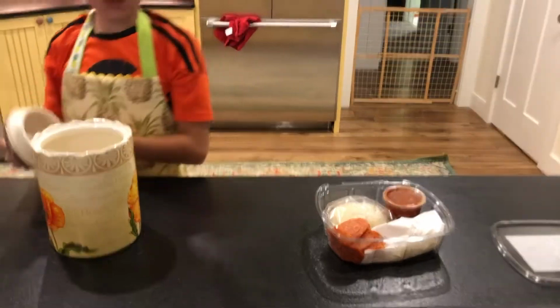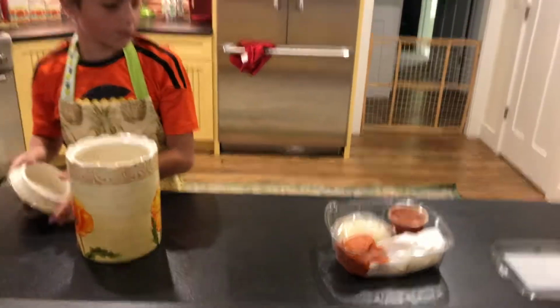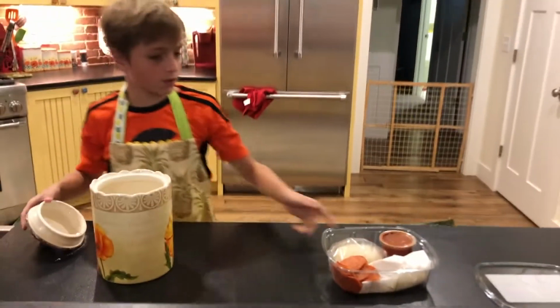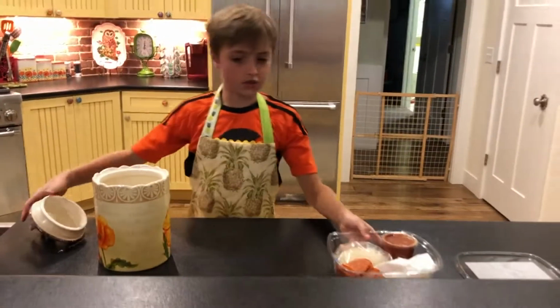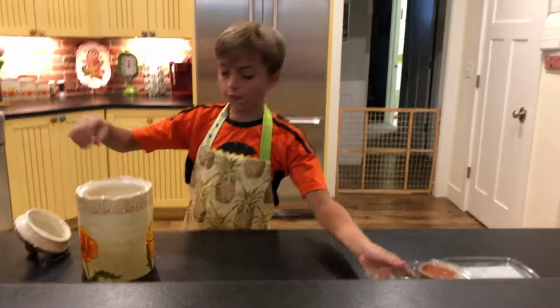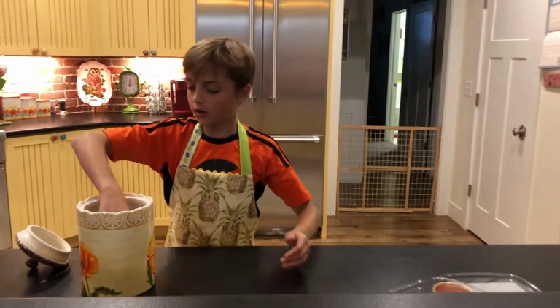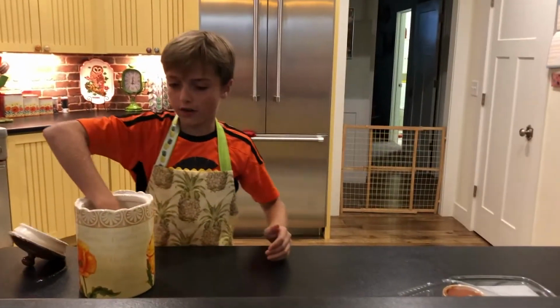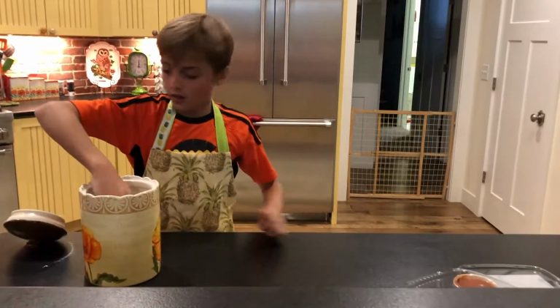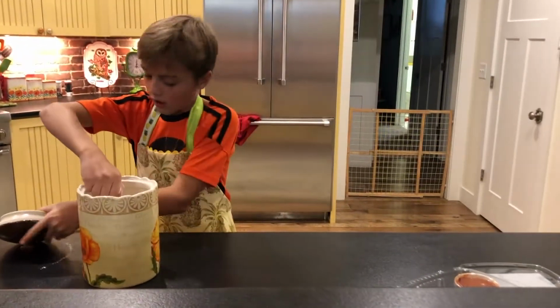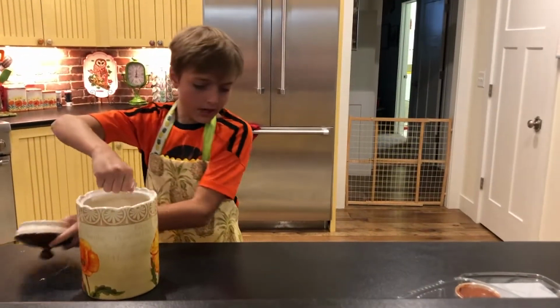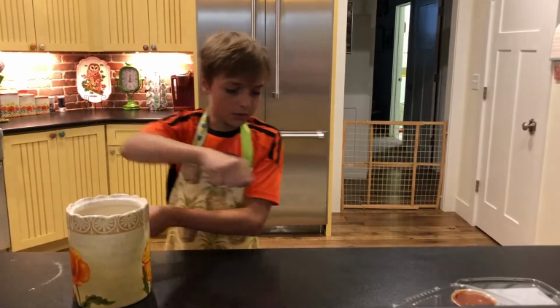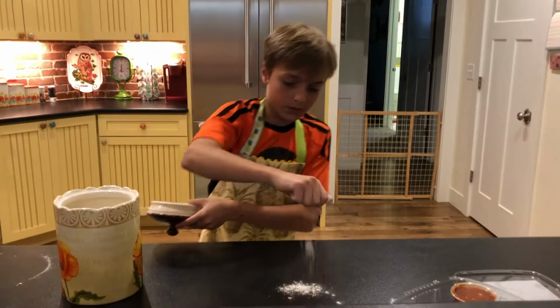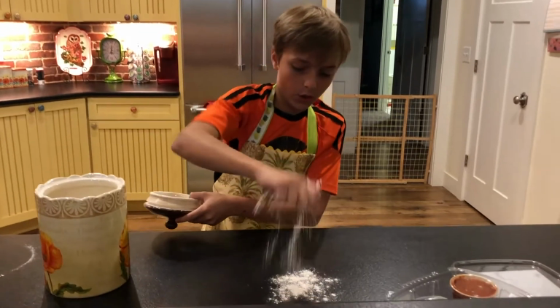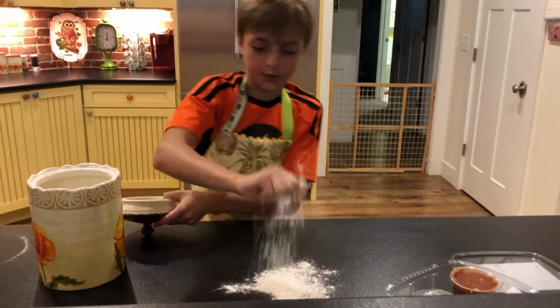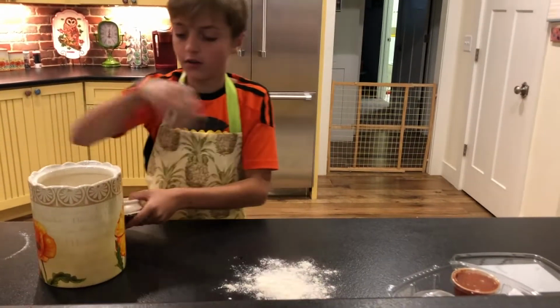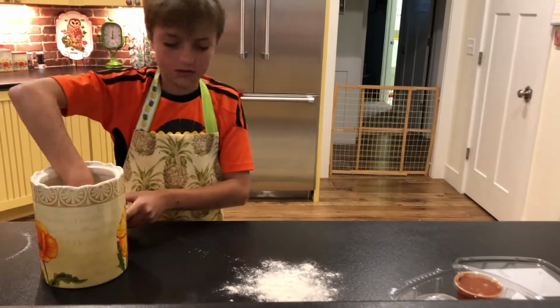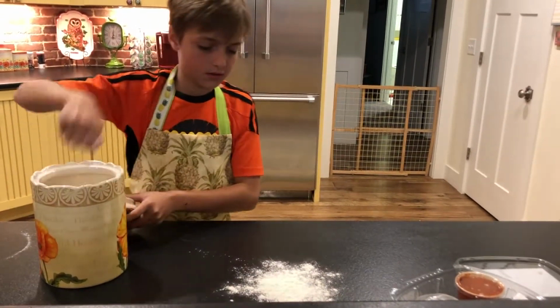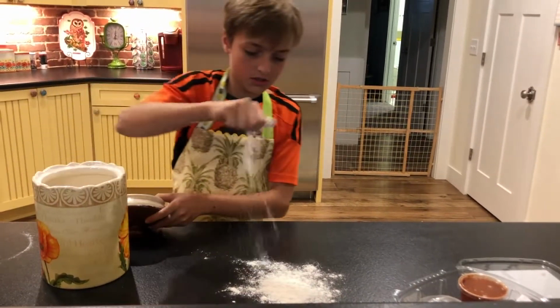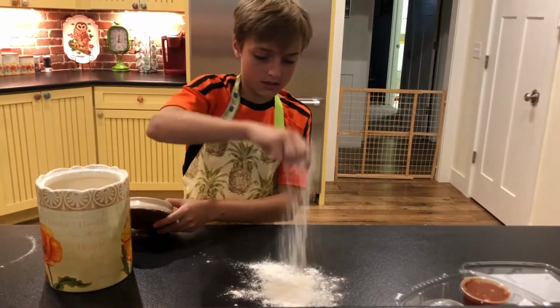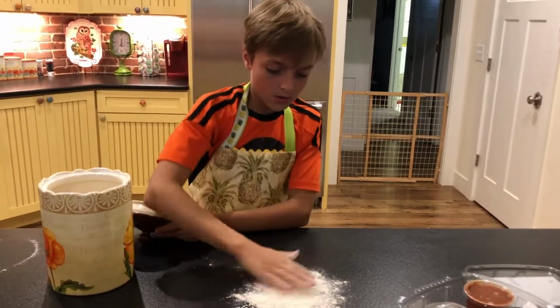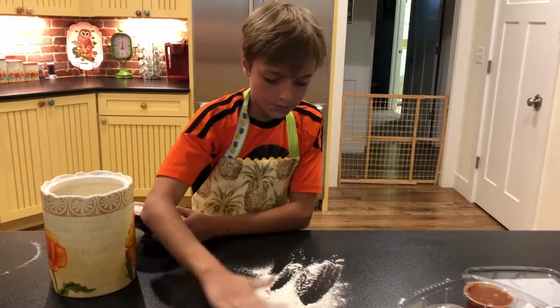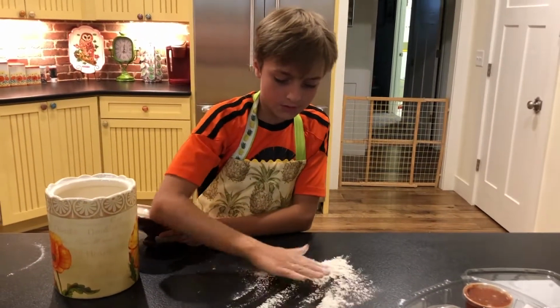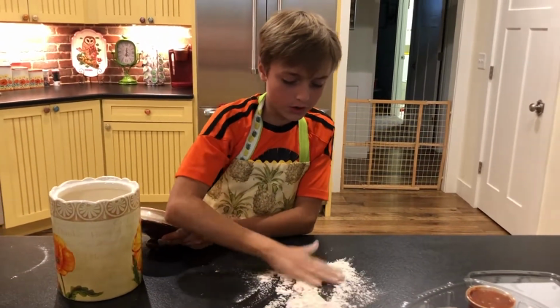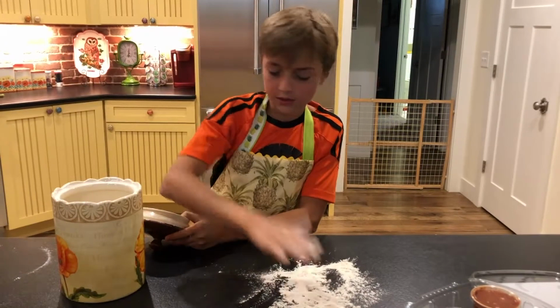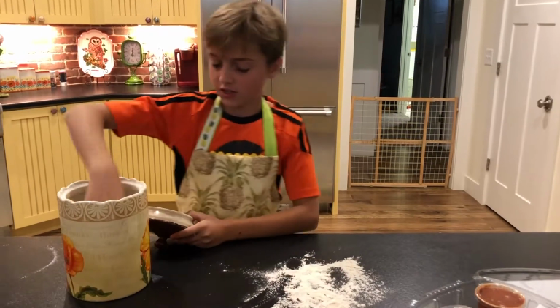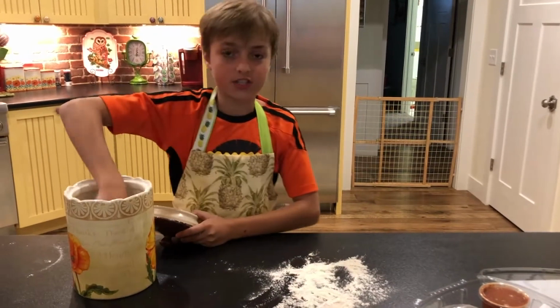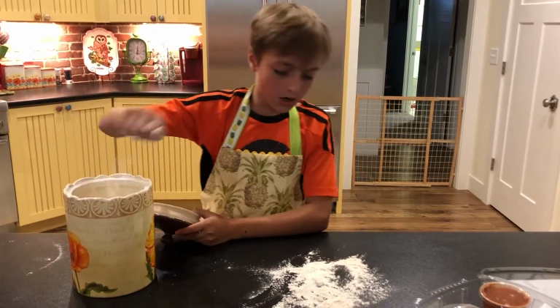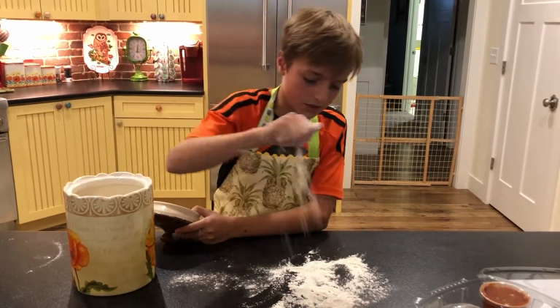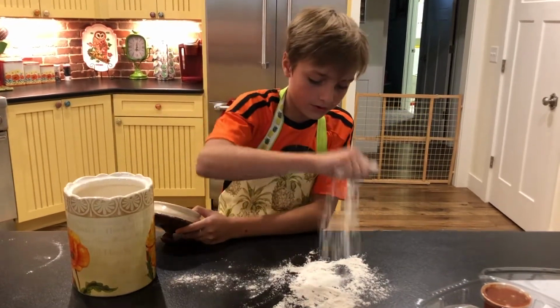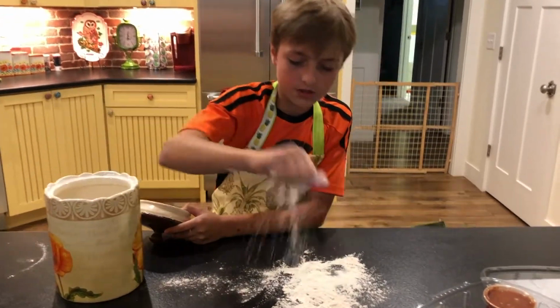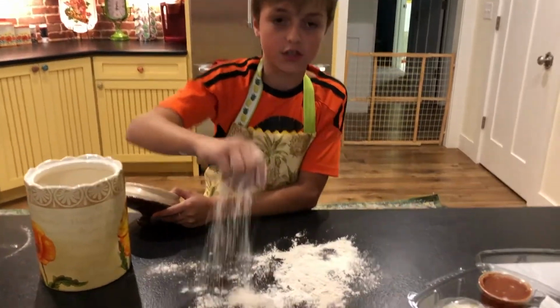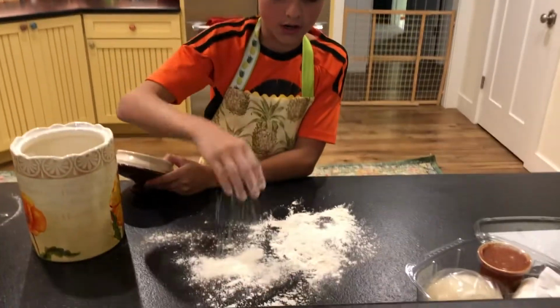So first we're going to spread flour around on the area we will be rolling out the dough. You can roll this out as generous as you want, because you don't want that dough sticking to your countertop.